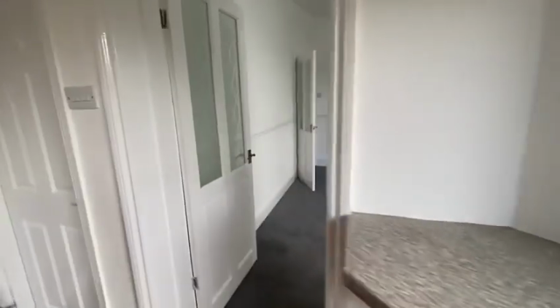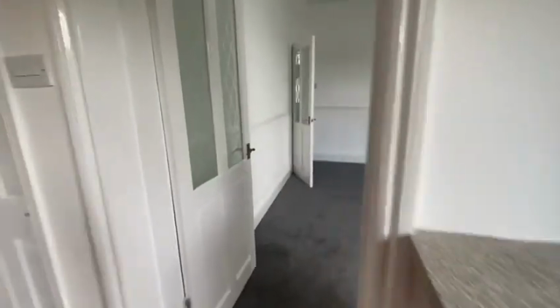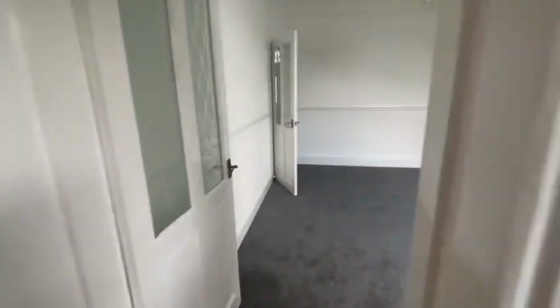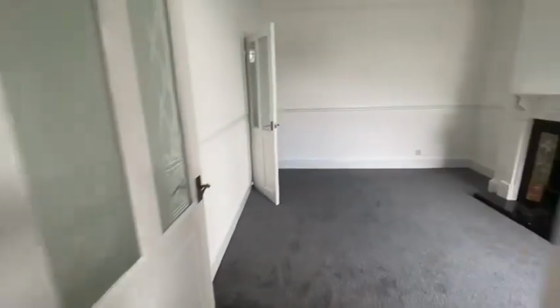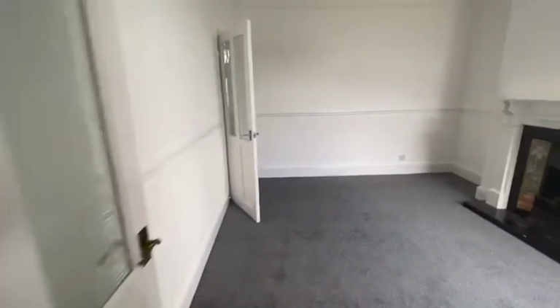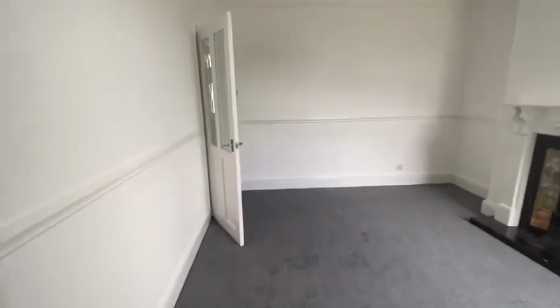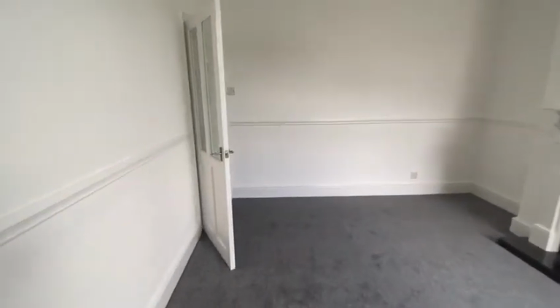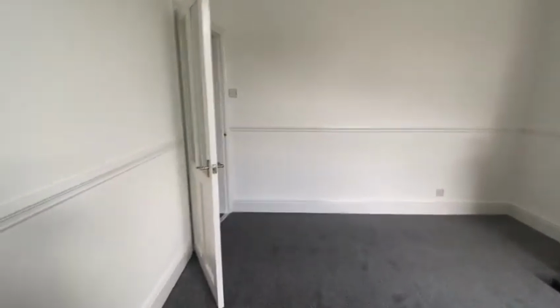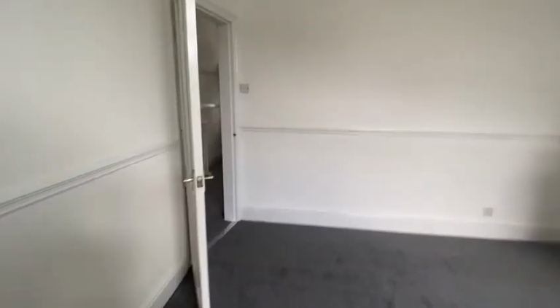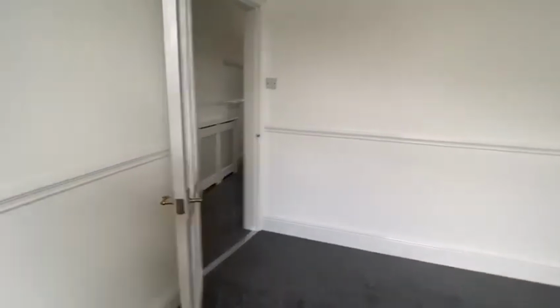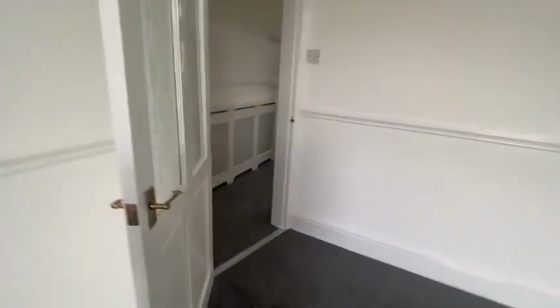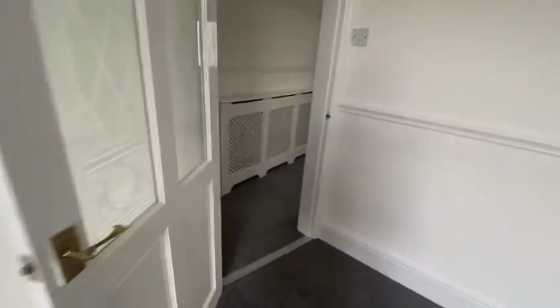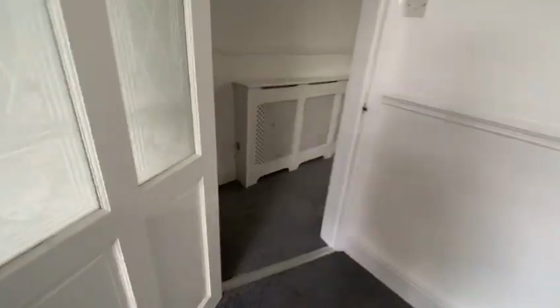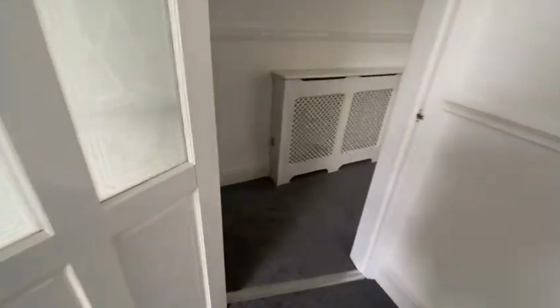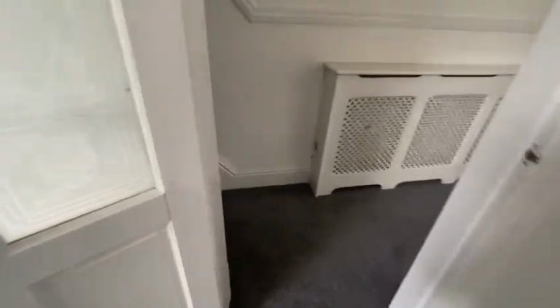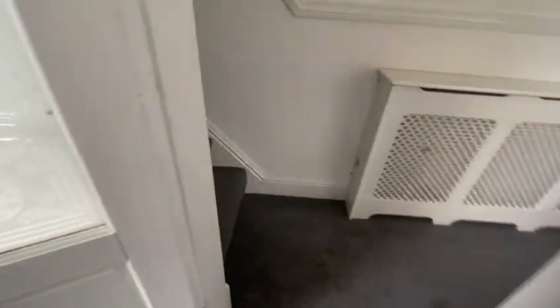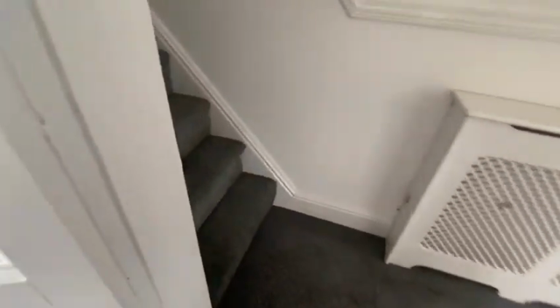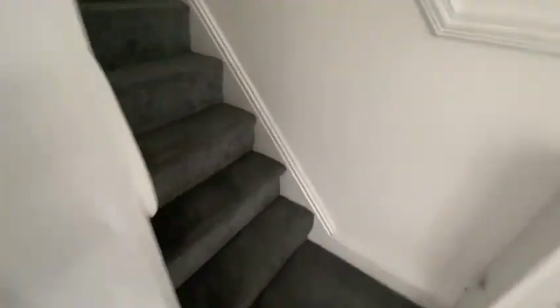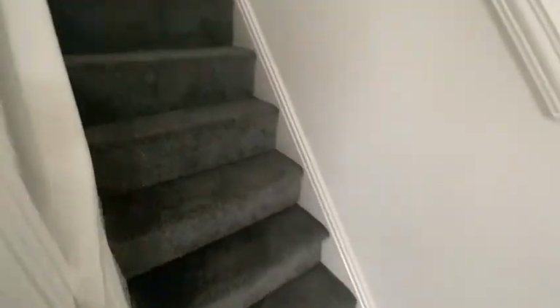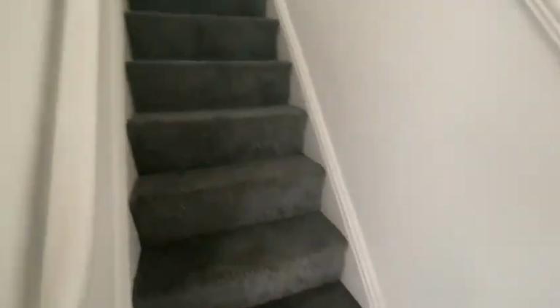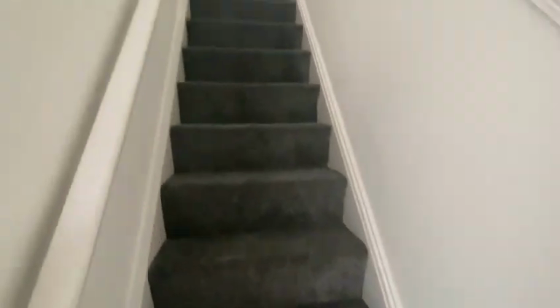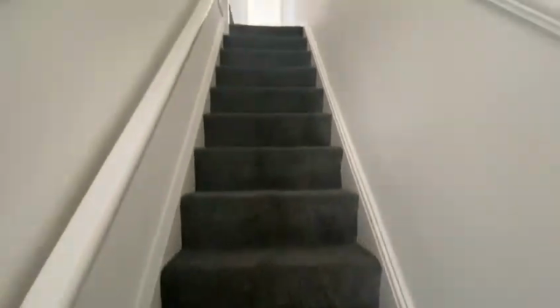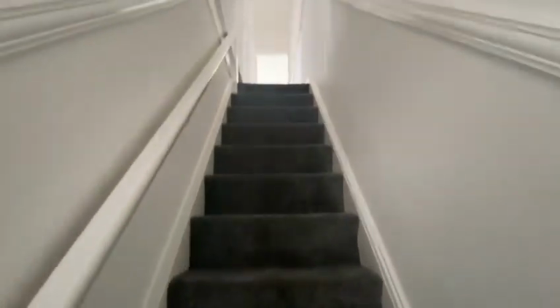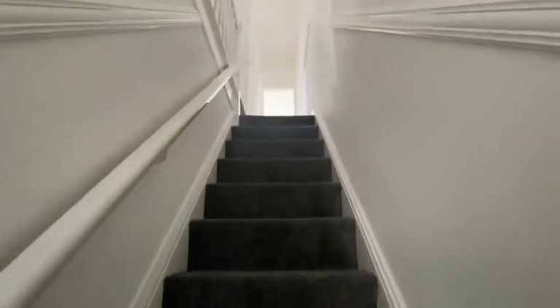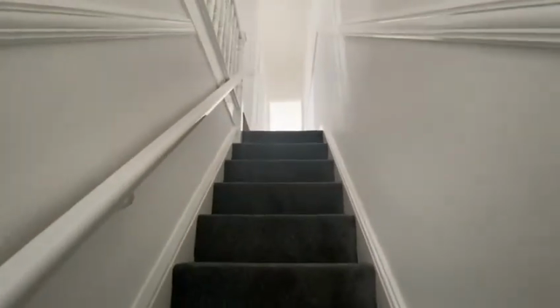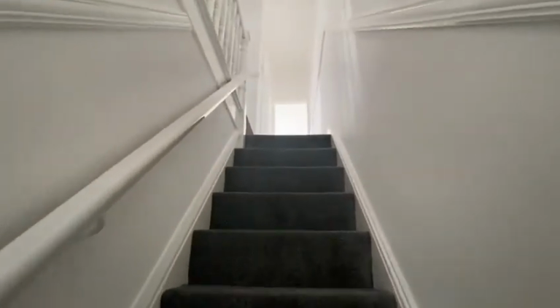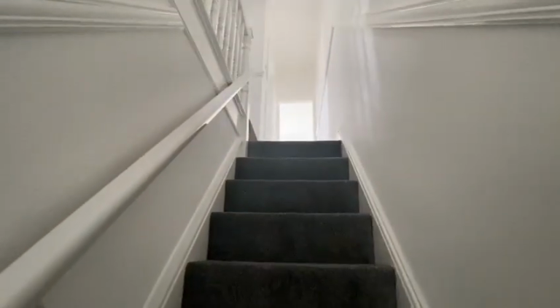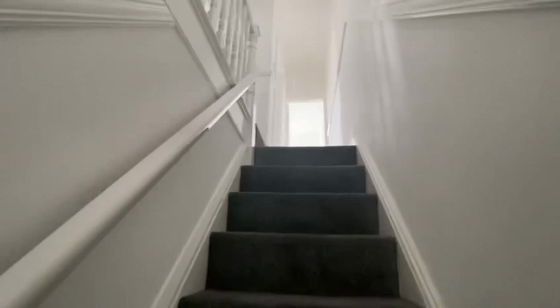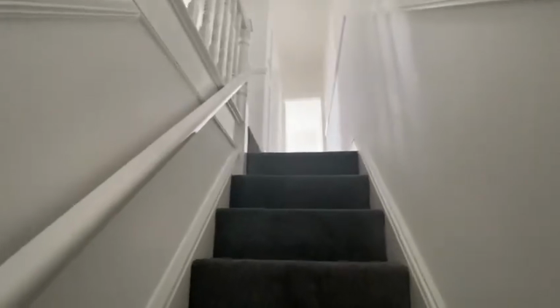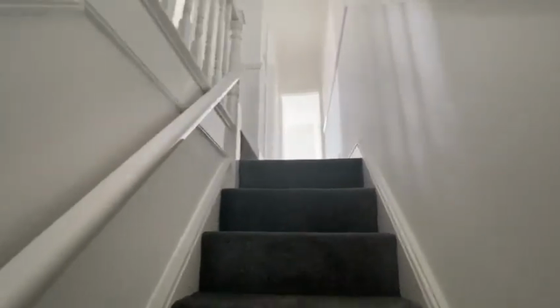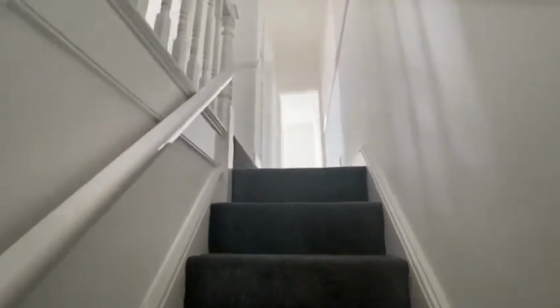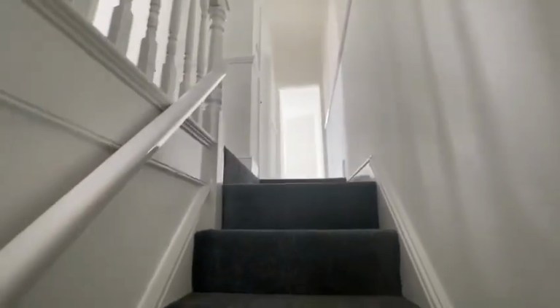Now I'll just take you through to upstairs. This is a three-bedroom house, with a main bathroom as well.